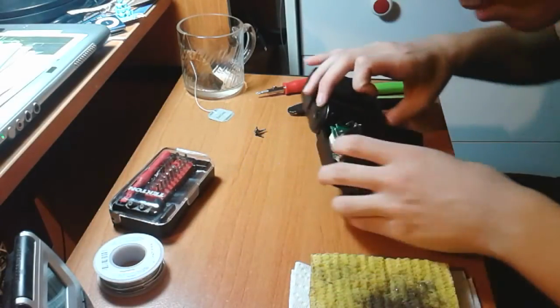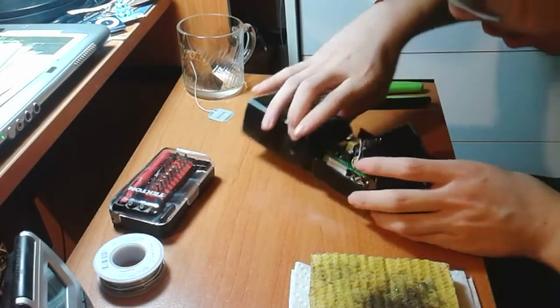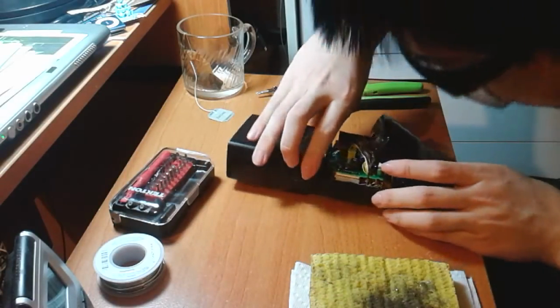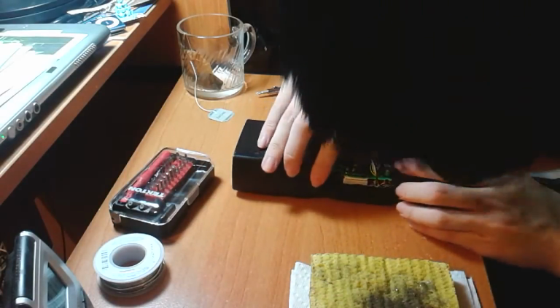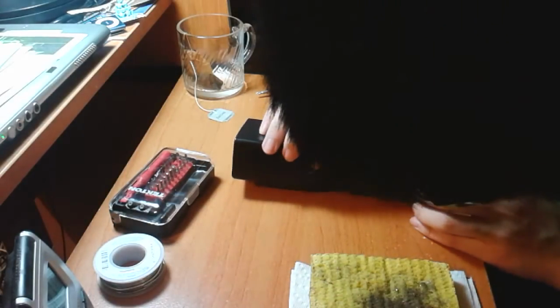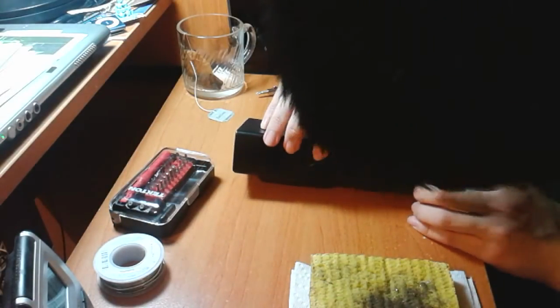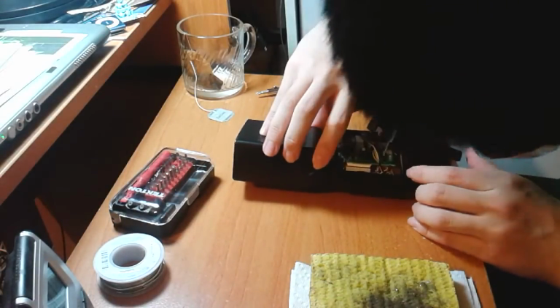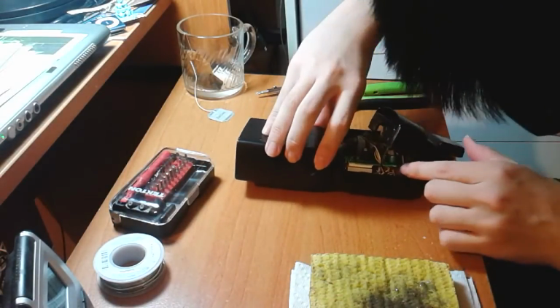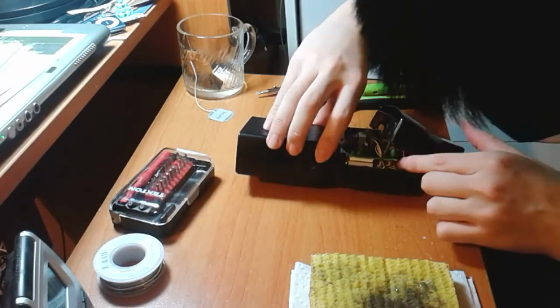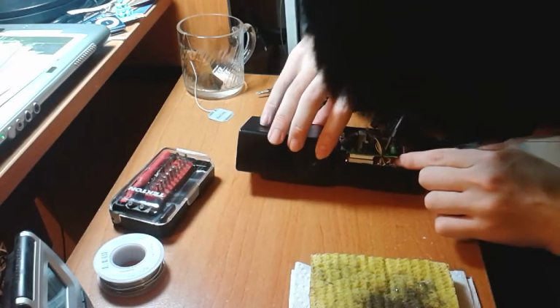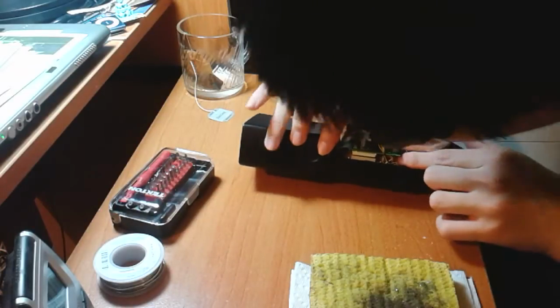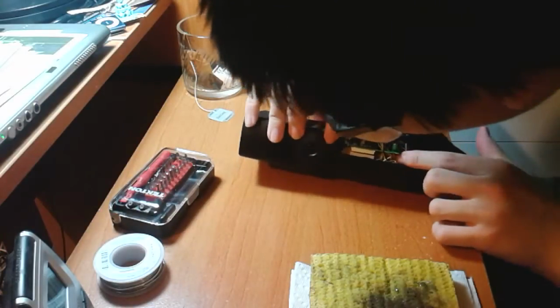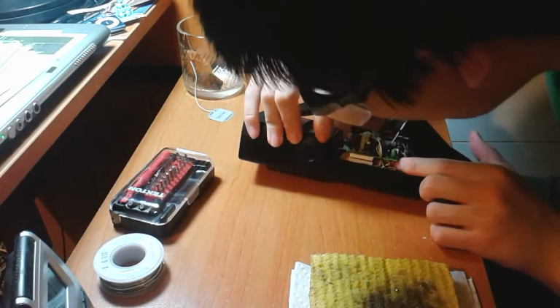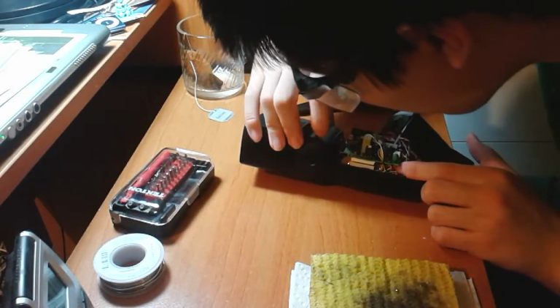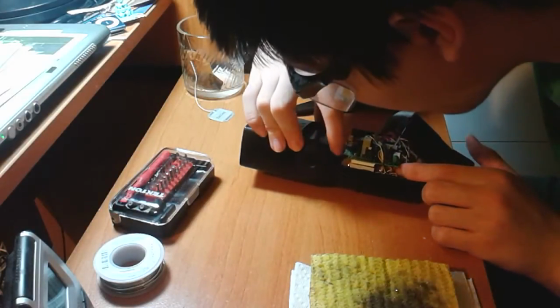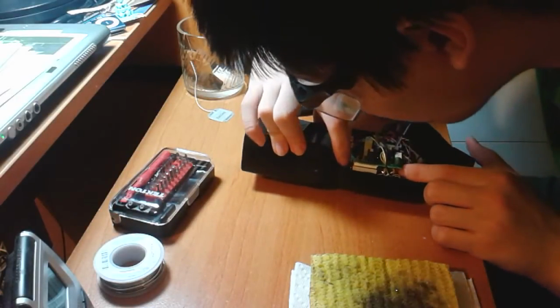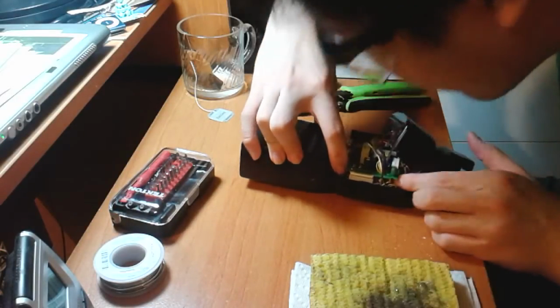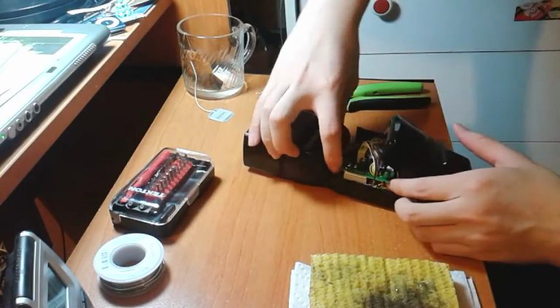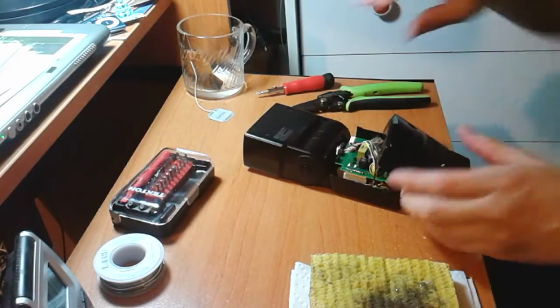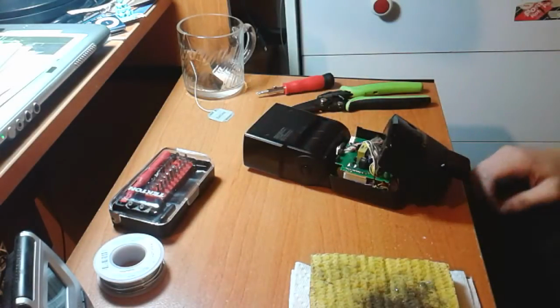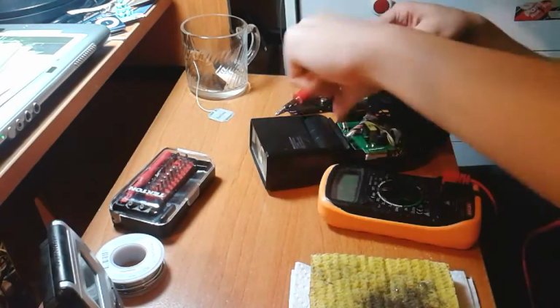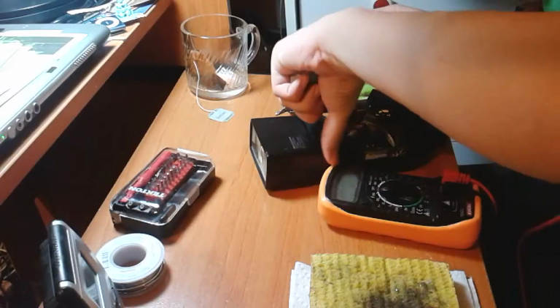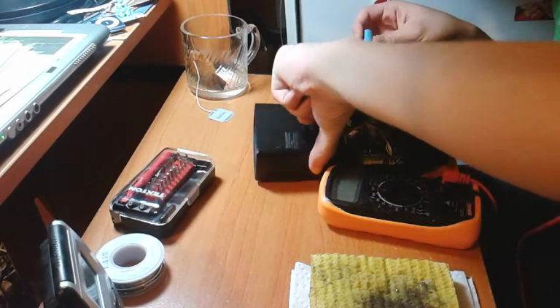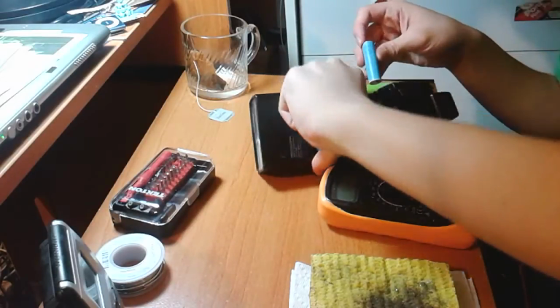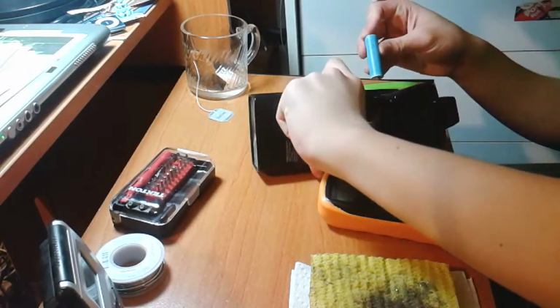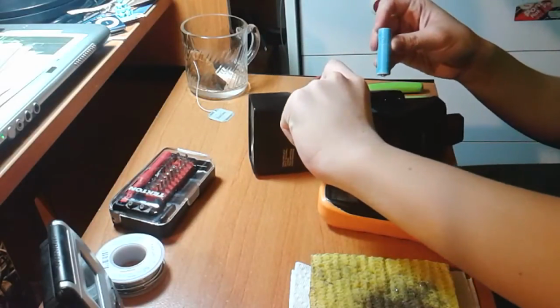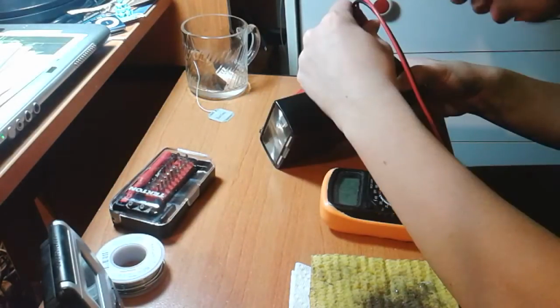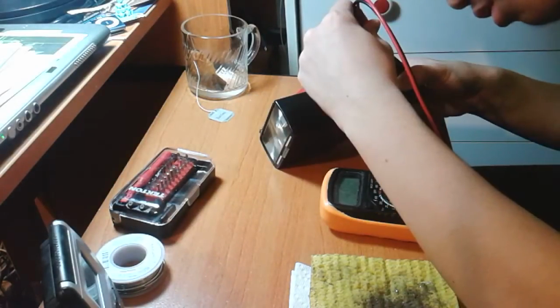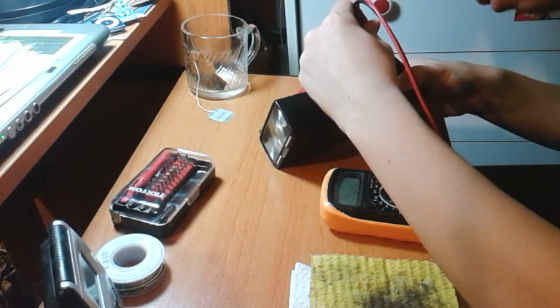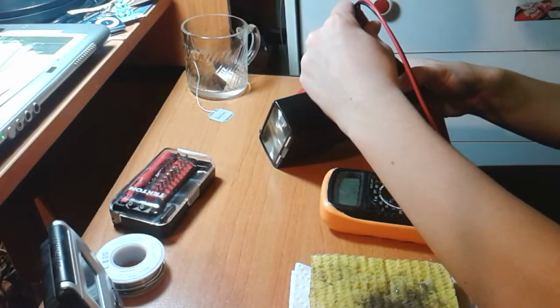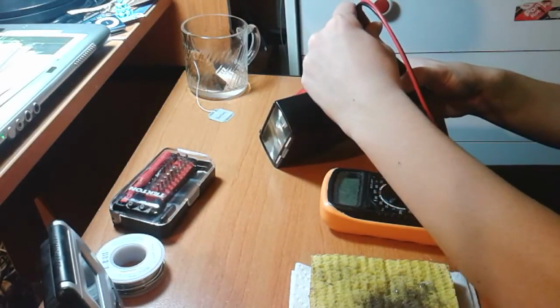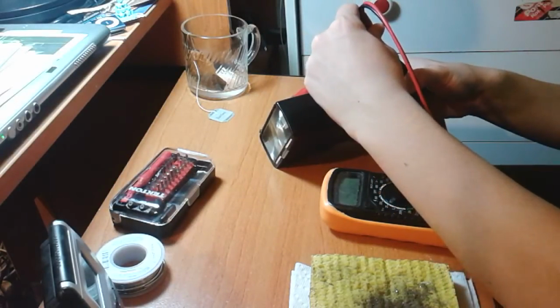The battery contacts are right there, and there. Let's load some batteries in here. There we go — five volts.